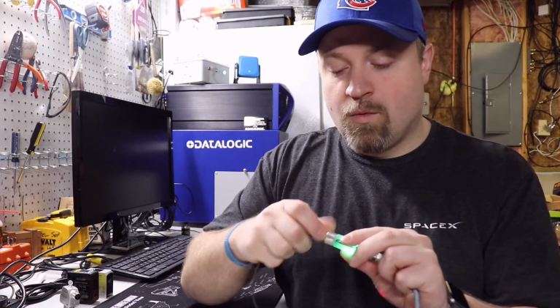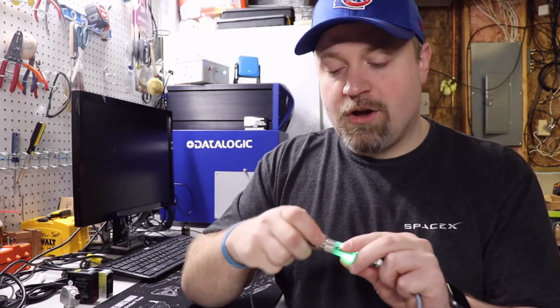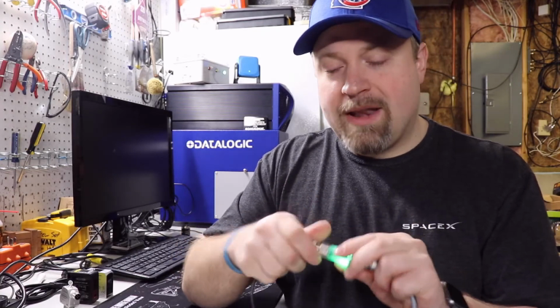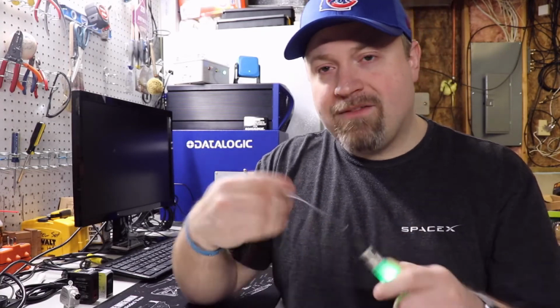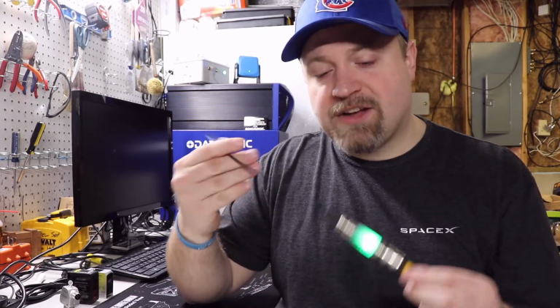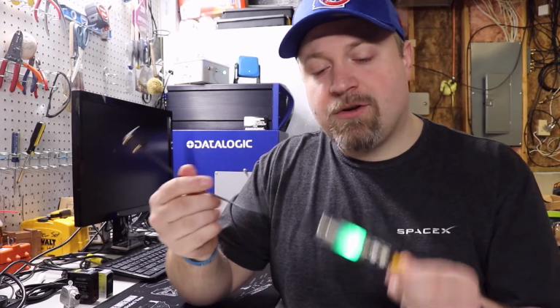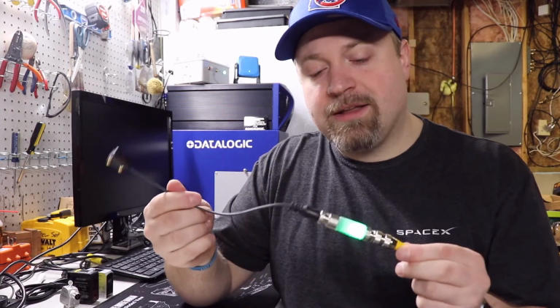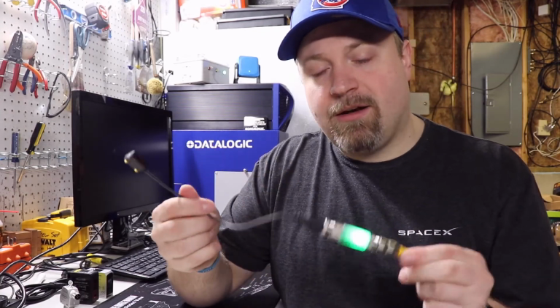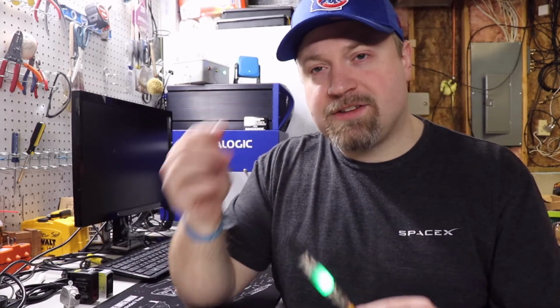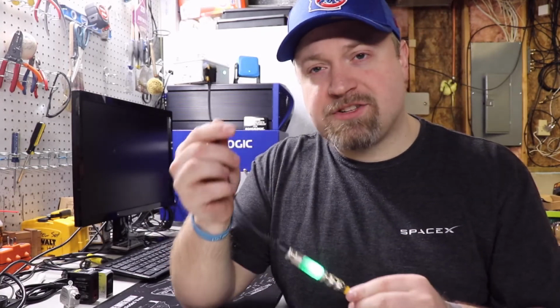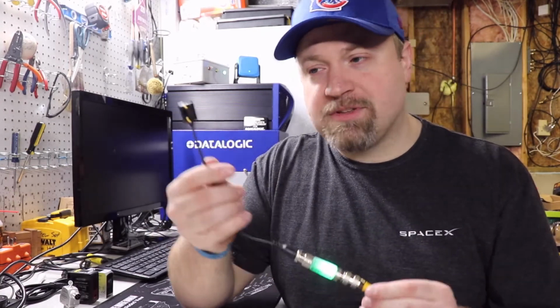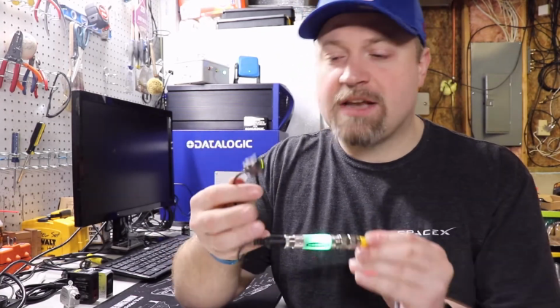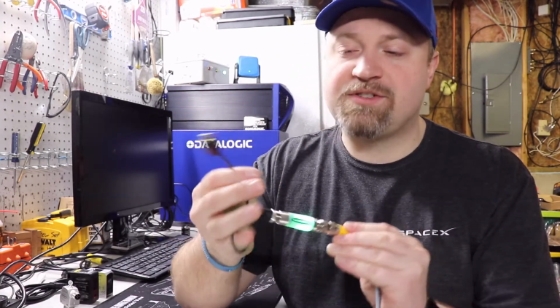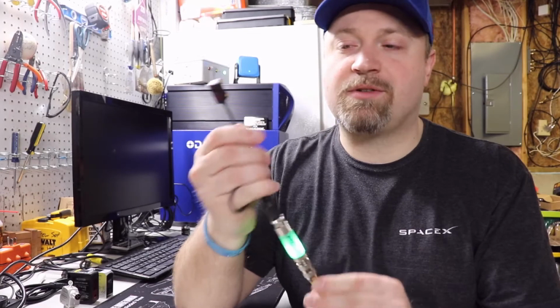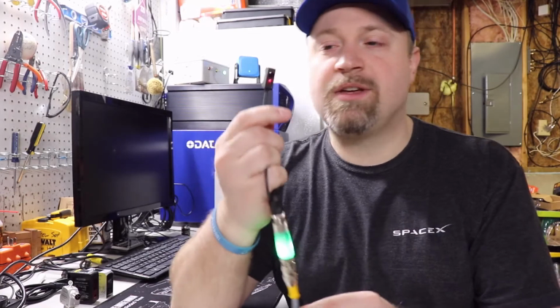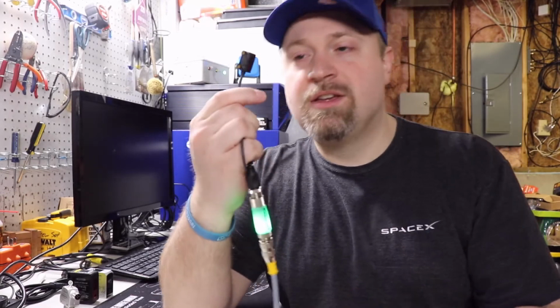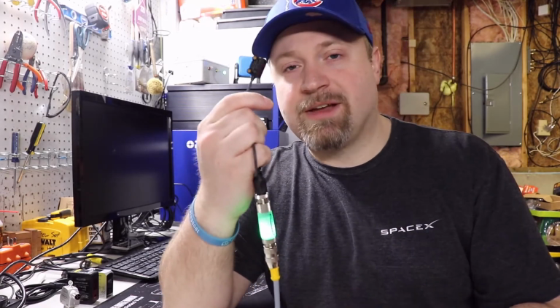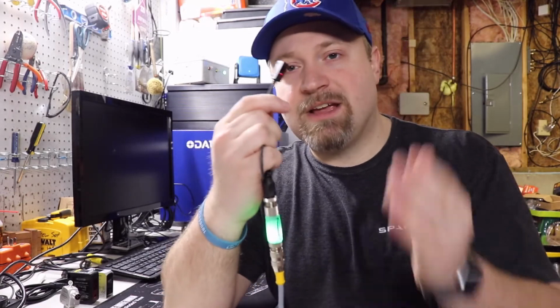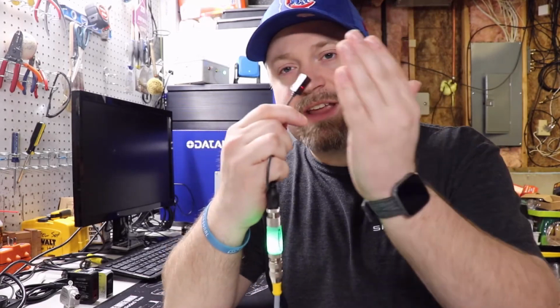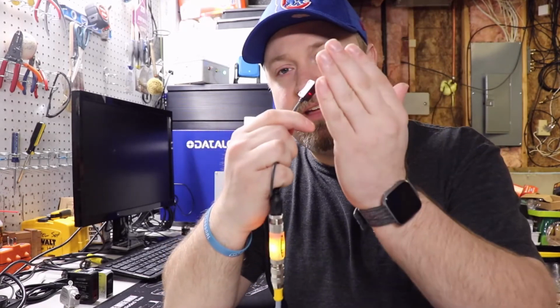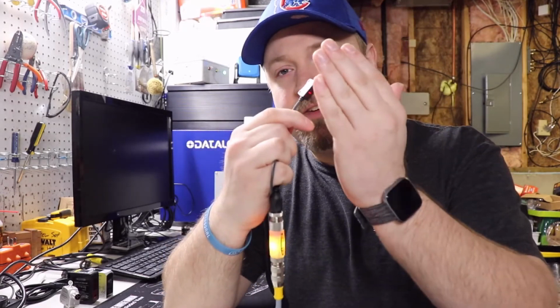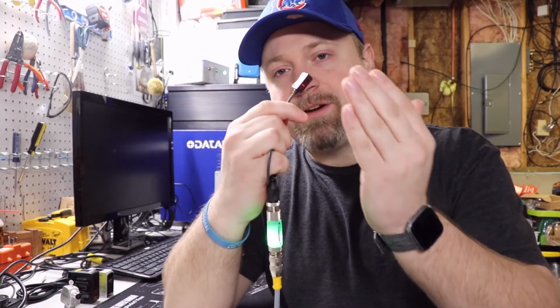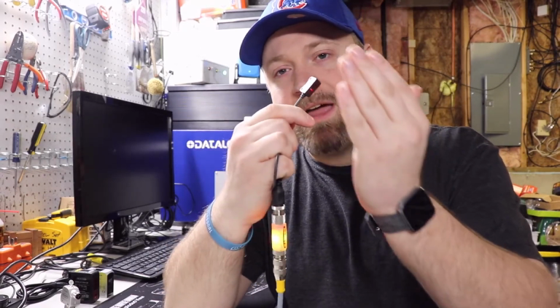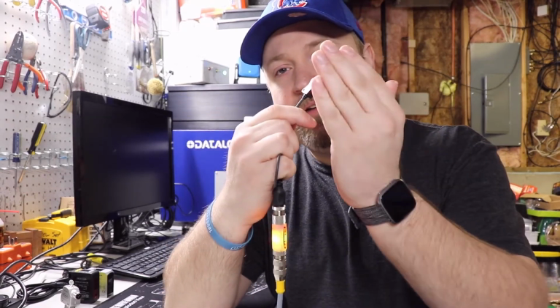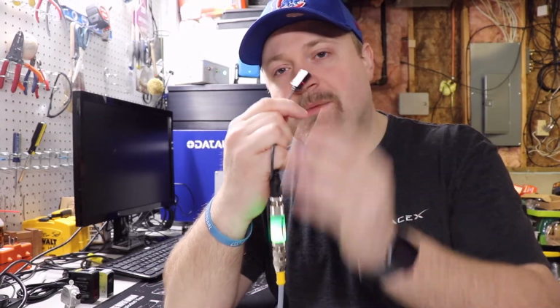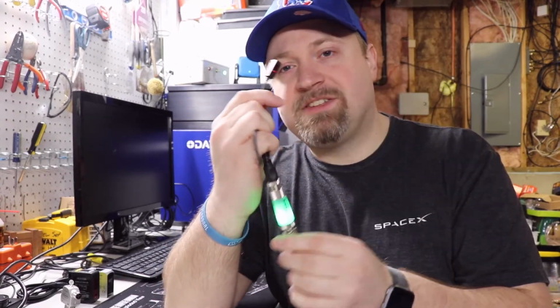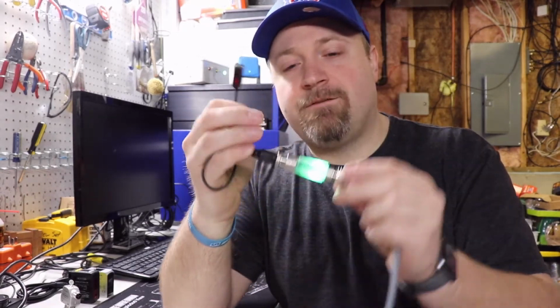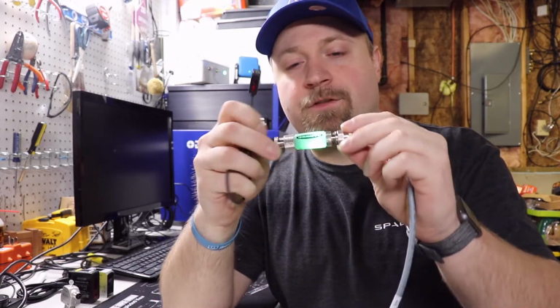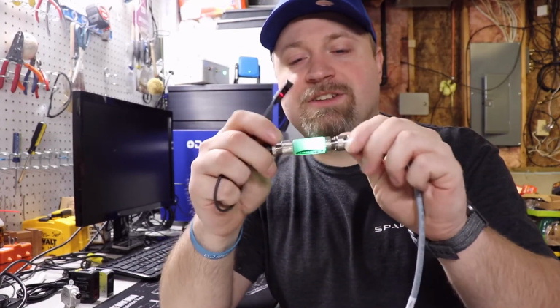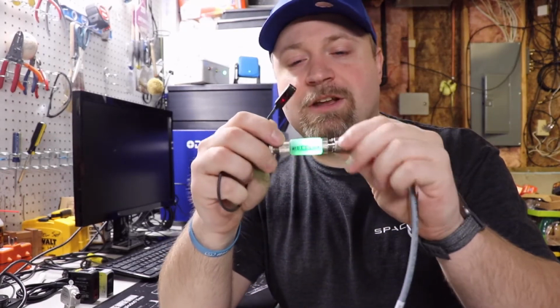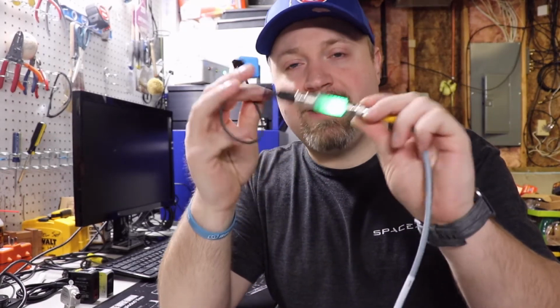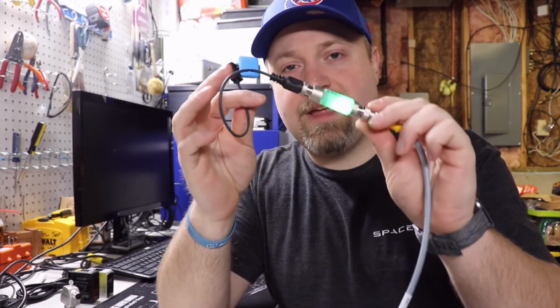We're good to go. We now have an external indicator light to let us know what the status of our sensor is. I can take this, trigger it now, and we can see that full 360-degree indication.